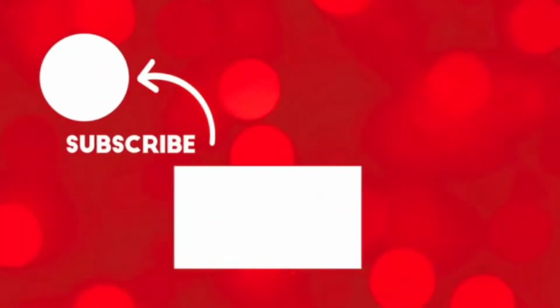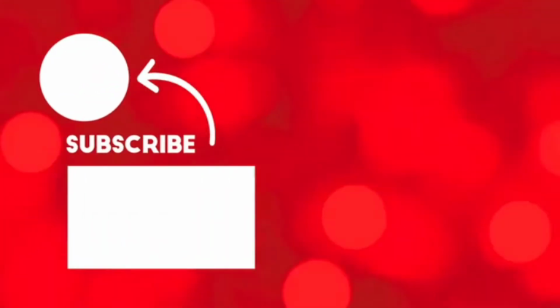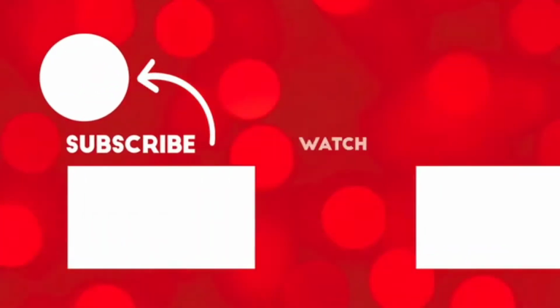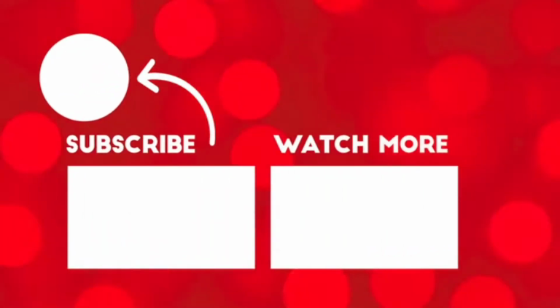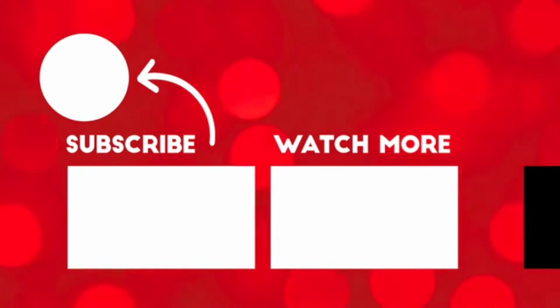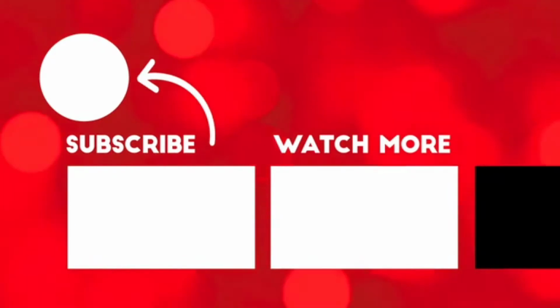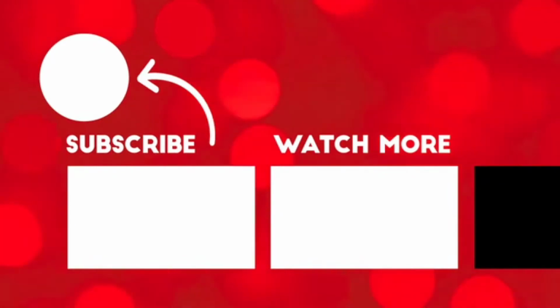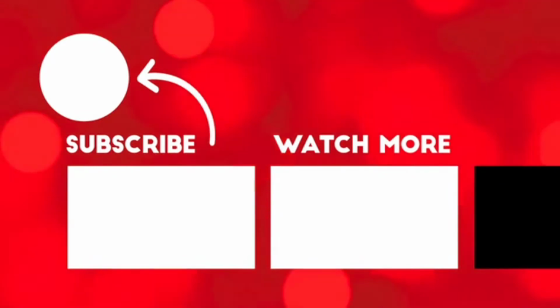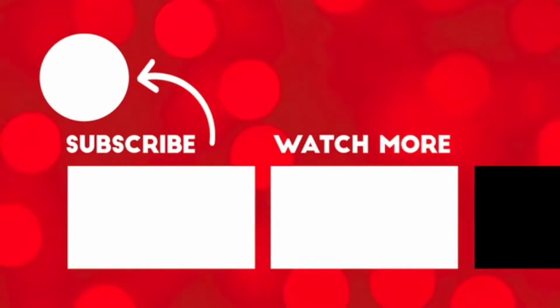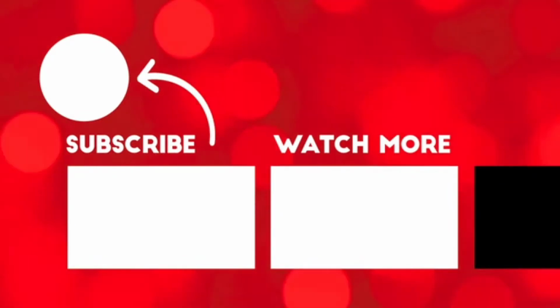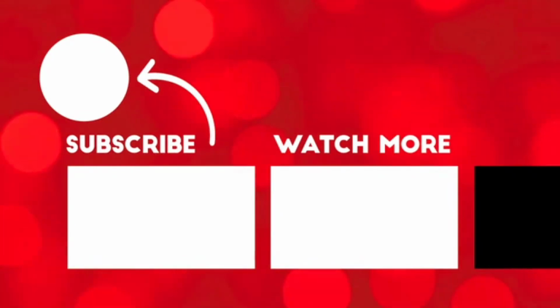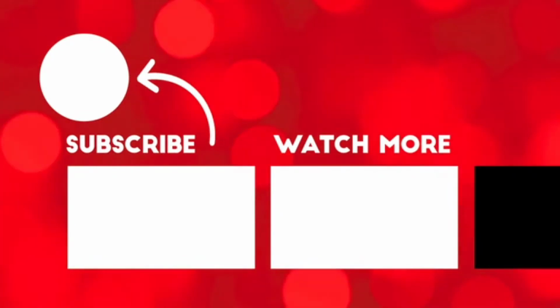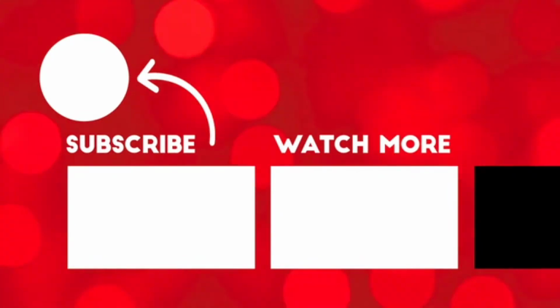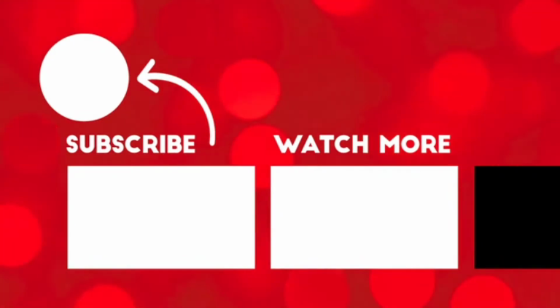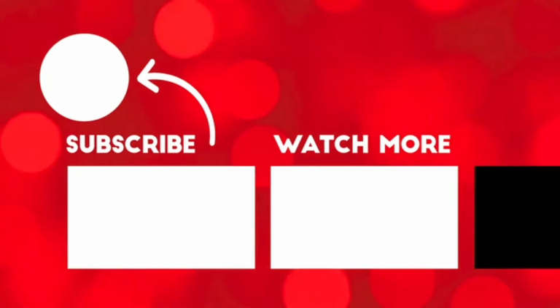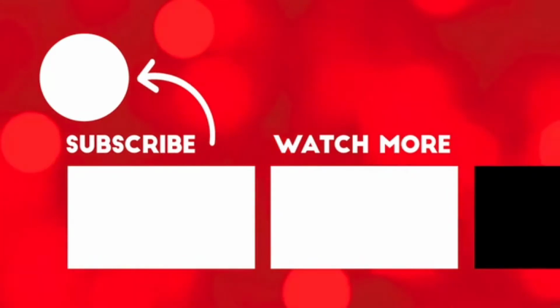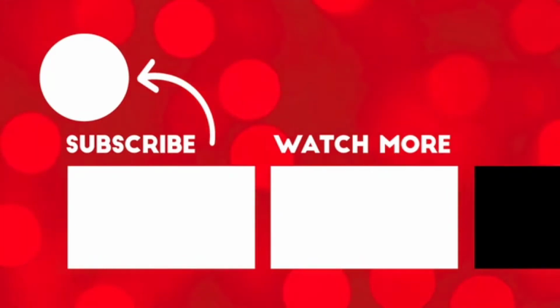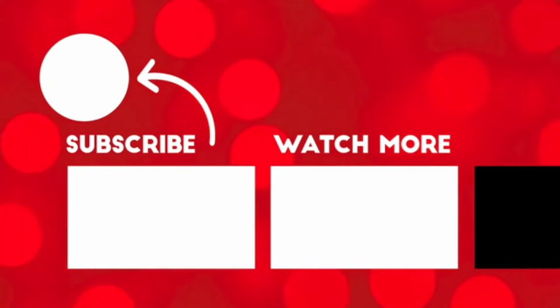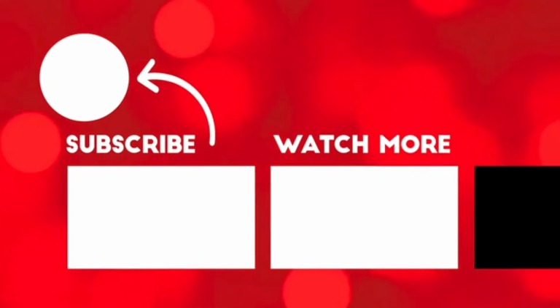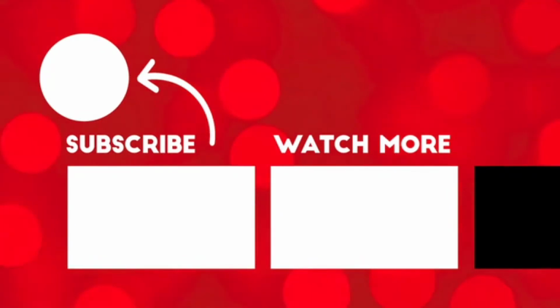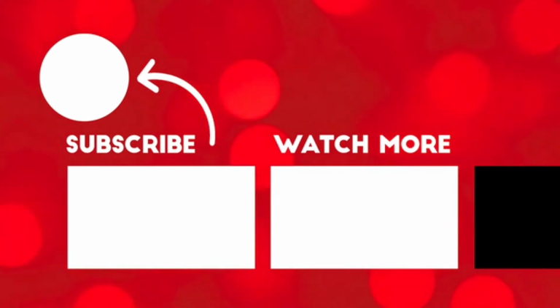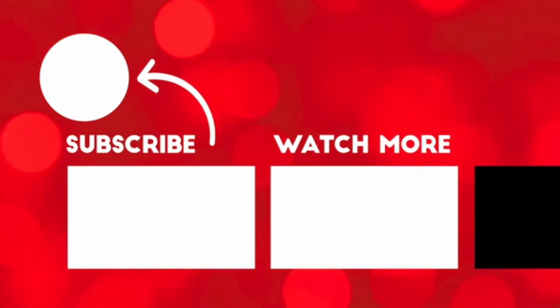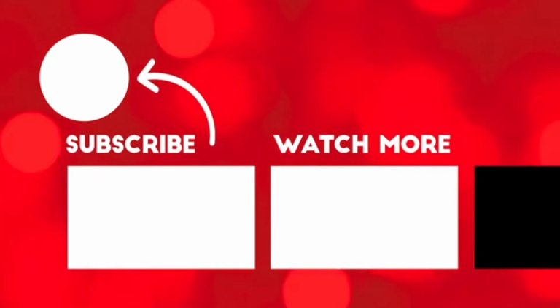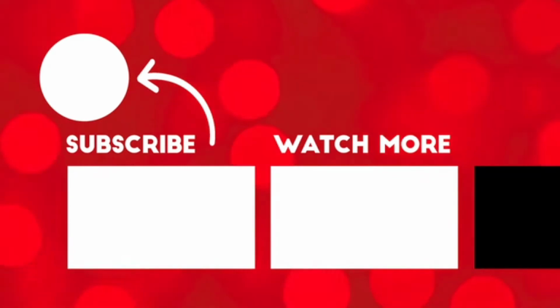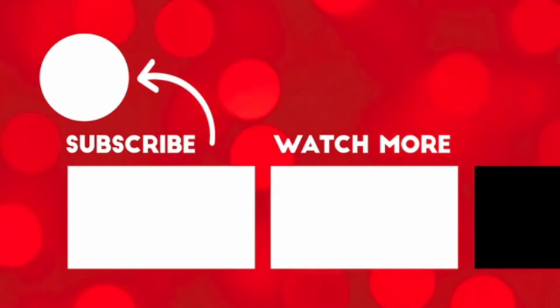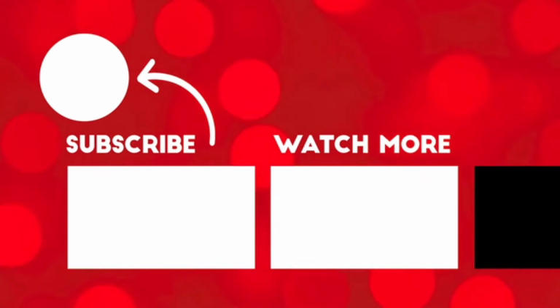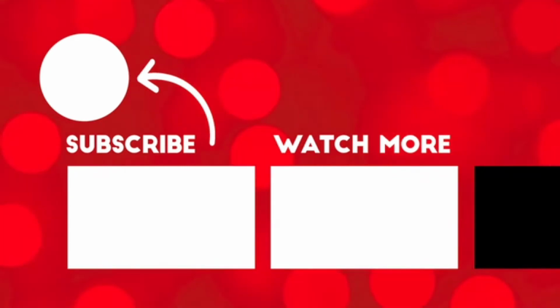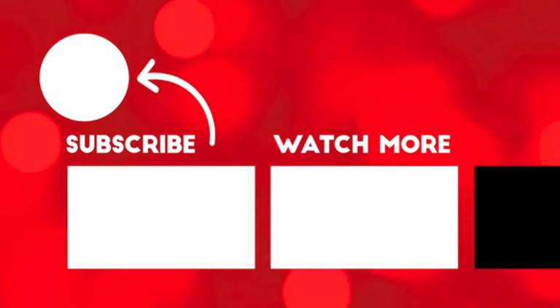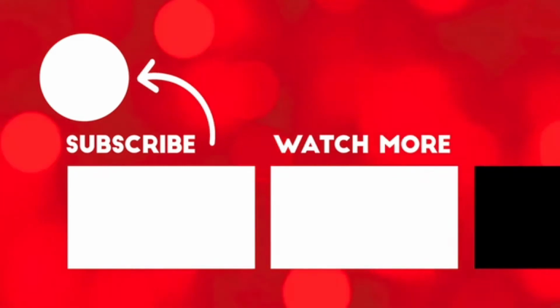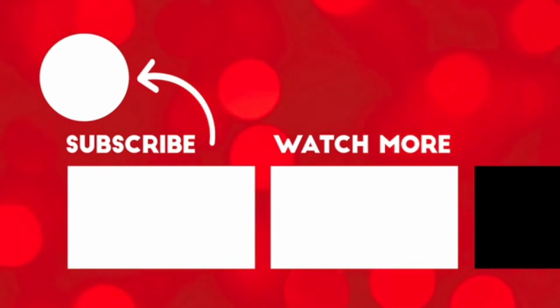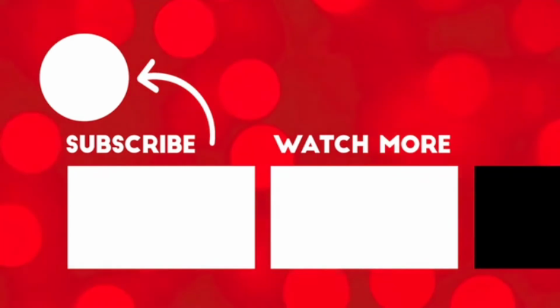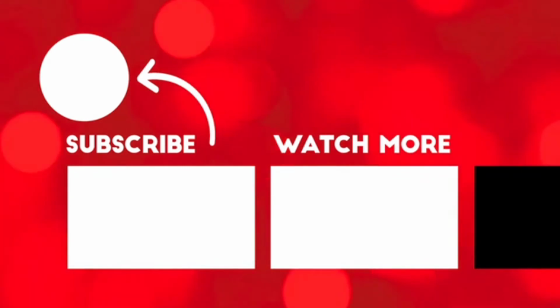Please comment on the positive and negative. Don't forget to subscribe to our channel. That's why you are watching this video. Thank you.